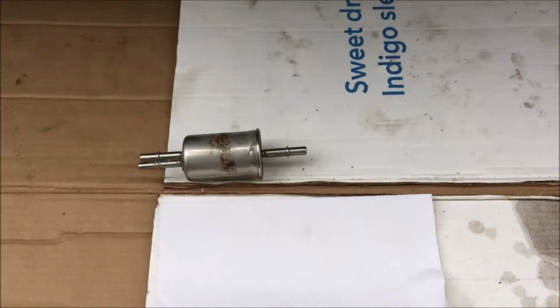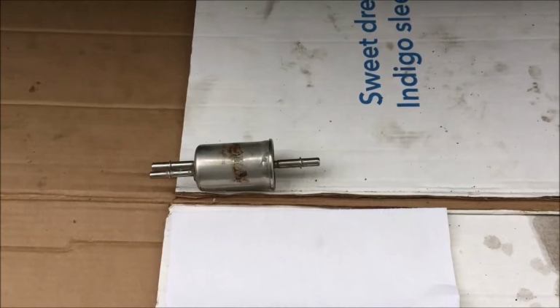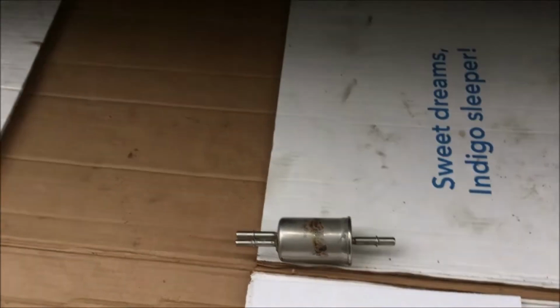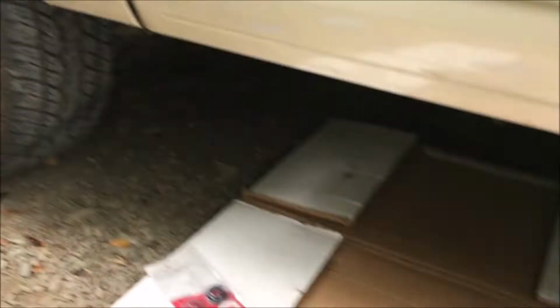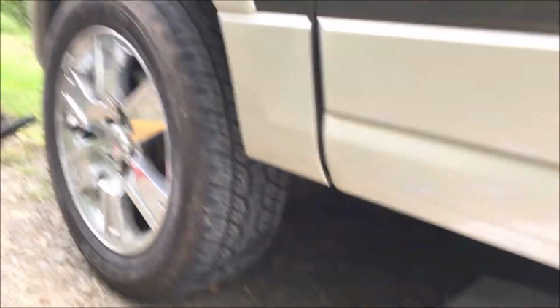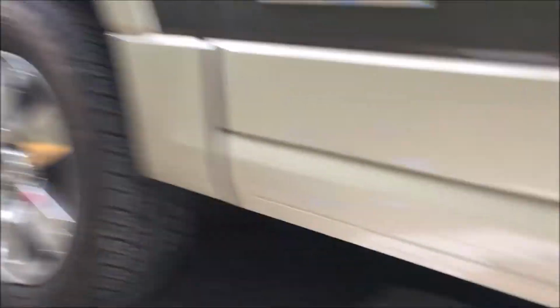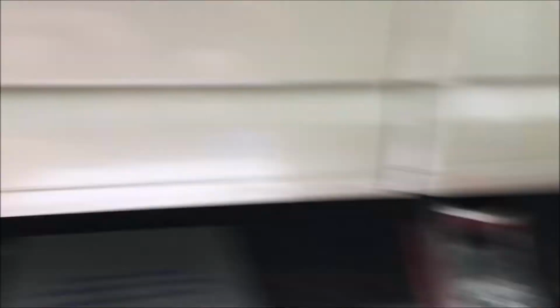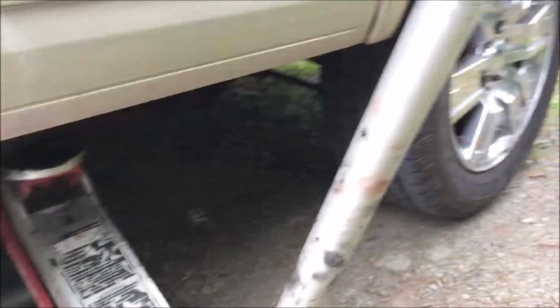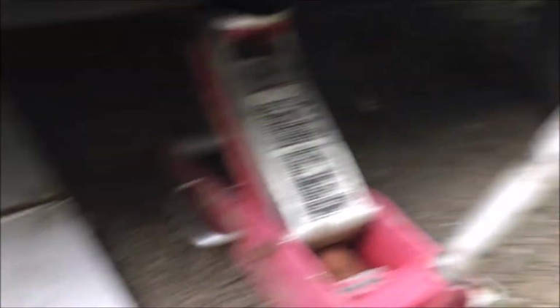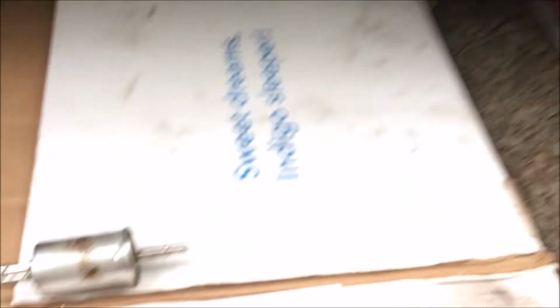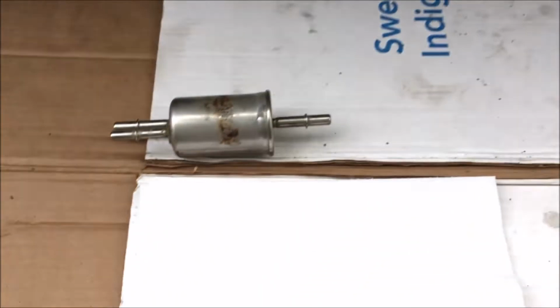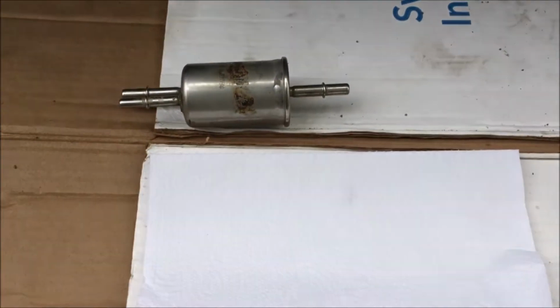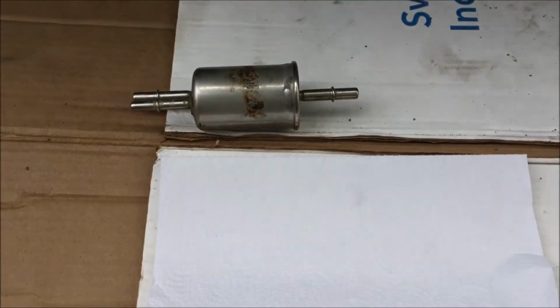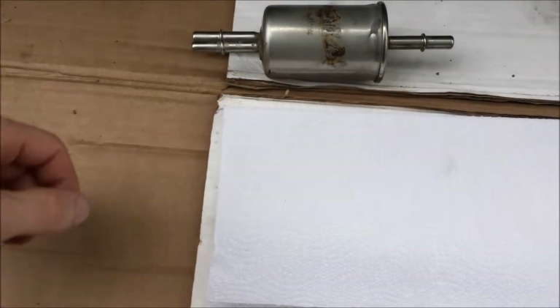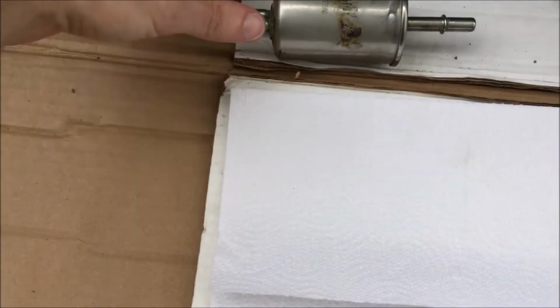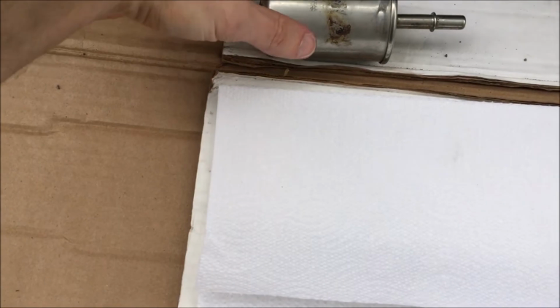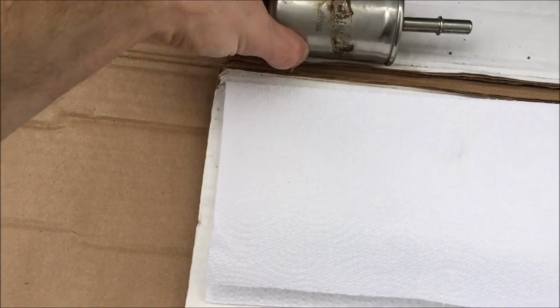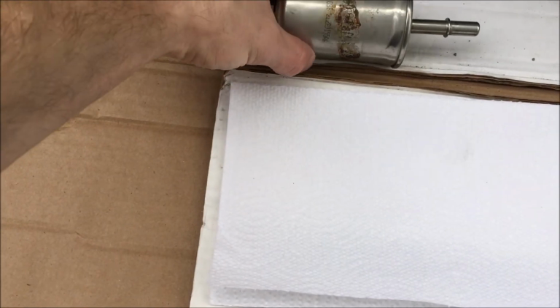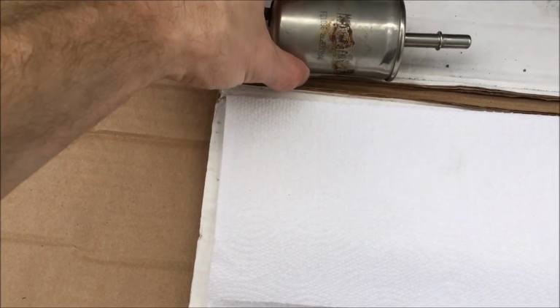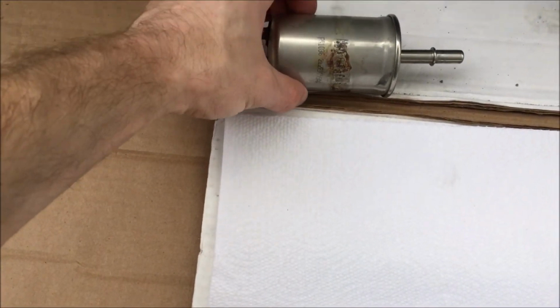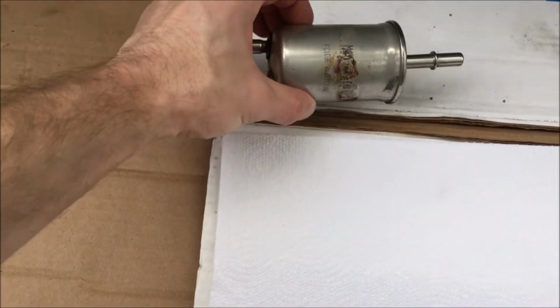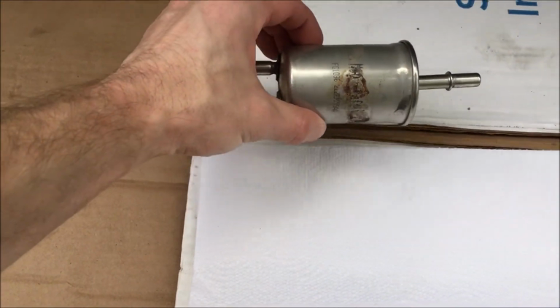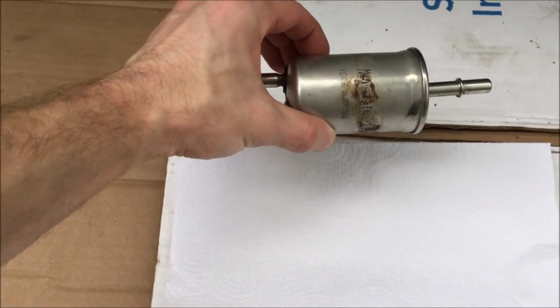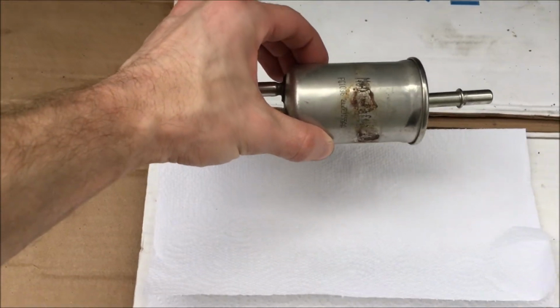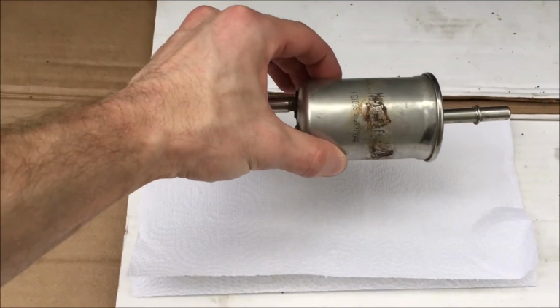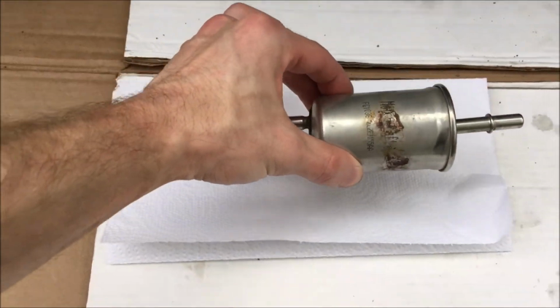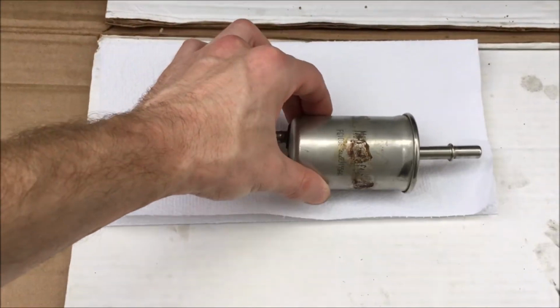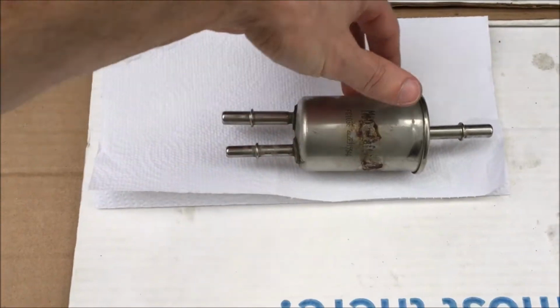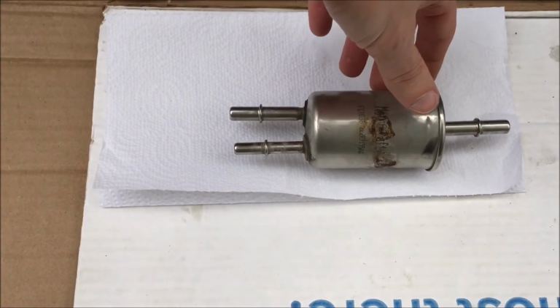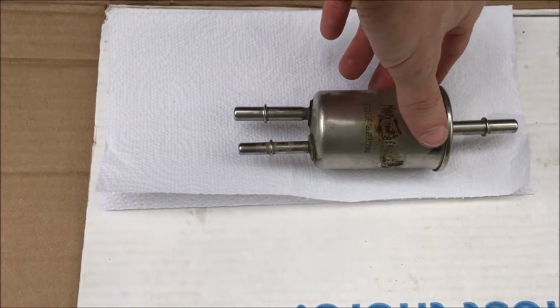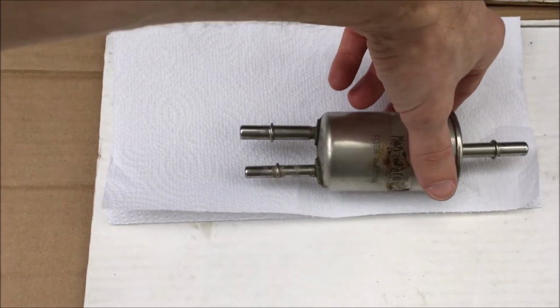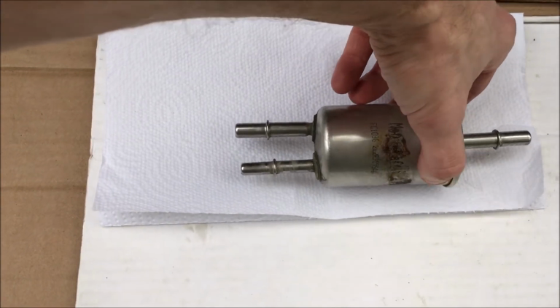I just pulled this fuel filter out of my car. It has probably 182,000 miles on it — it's probably the original one. Look at the debris coming out of it.